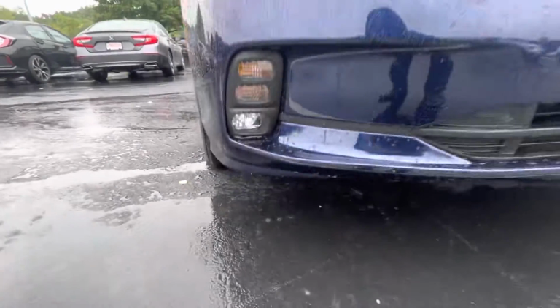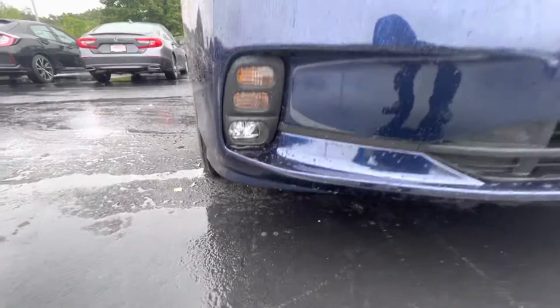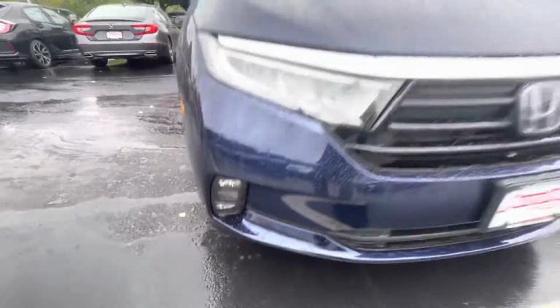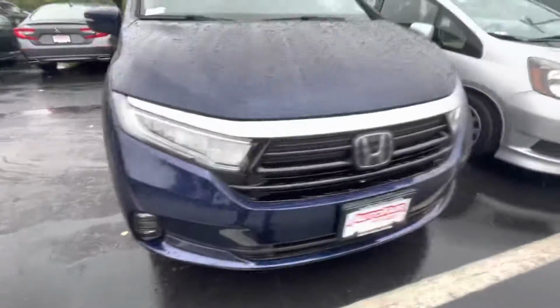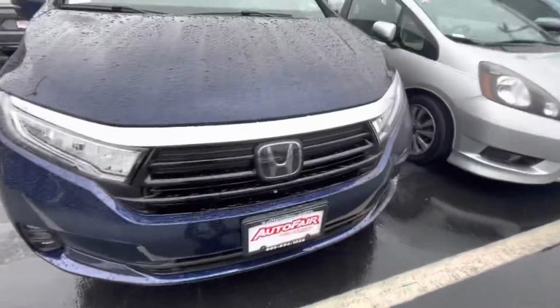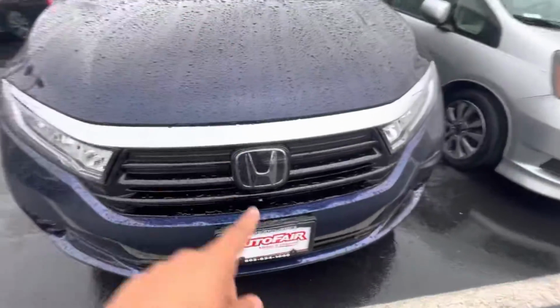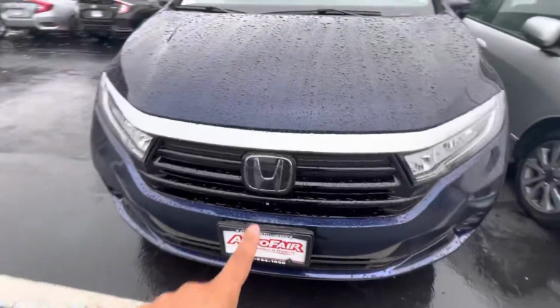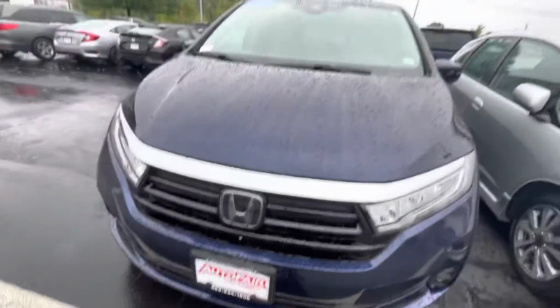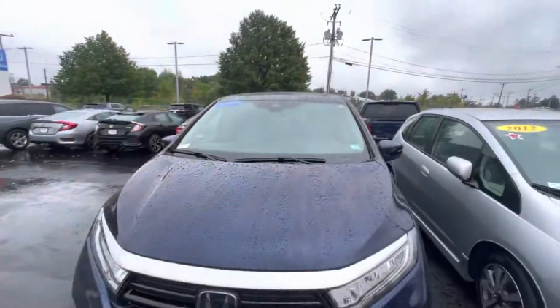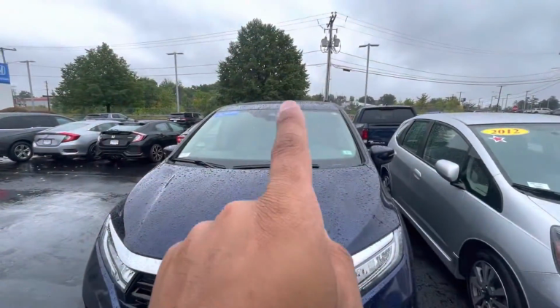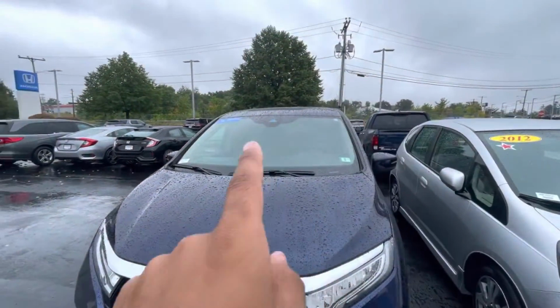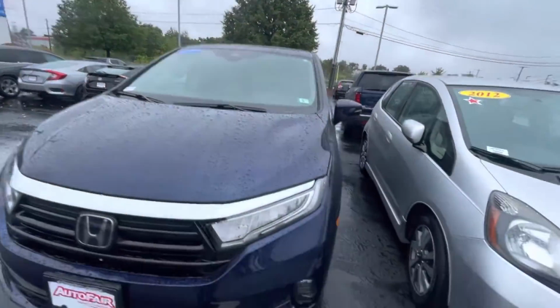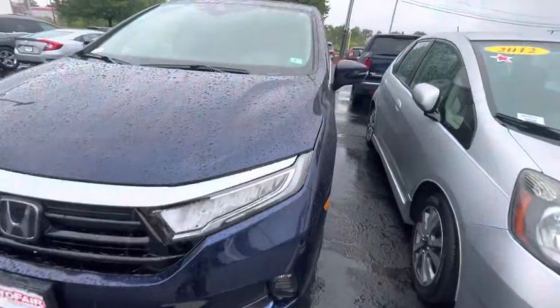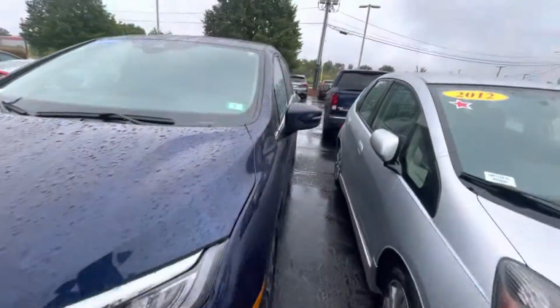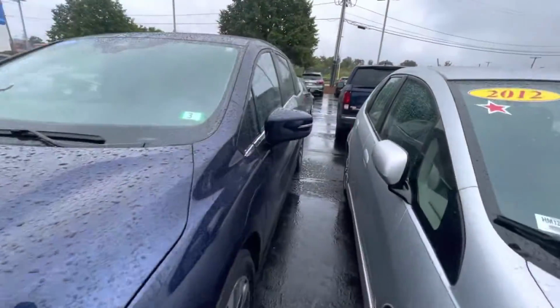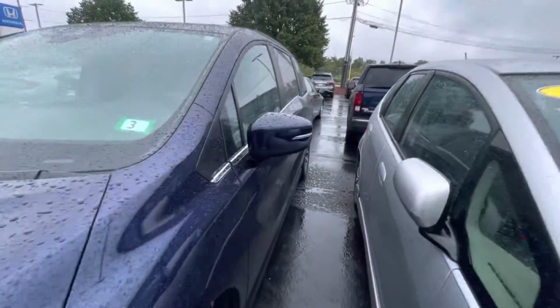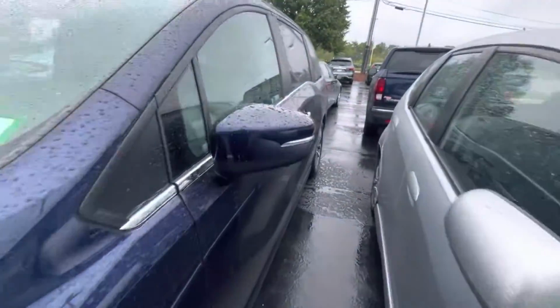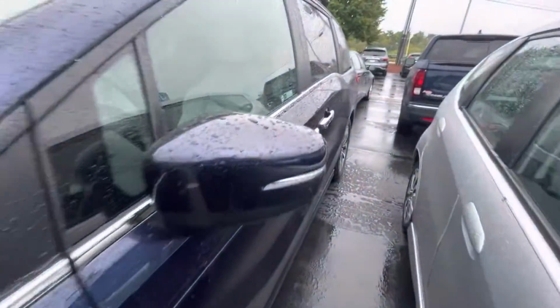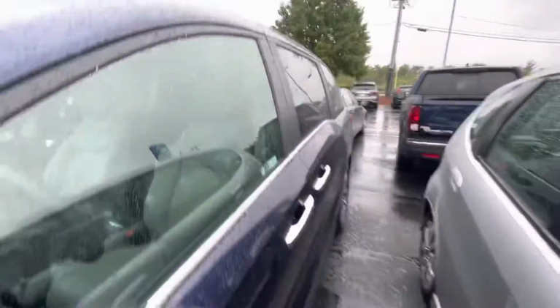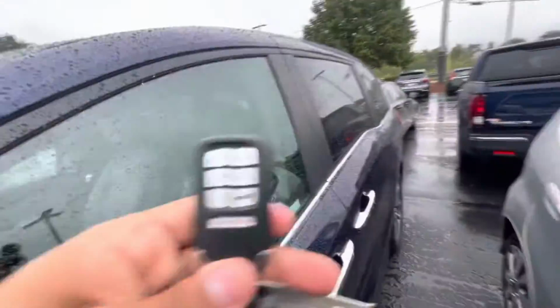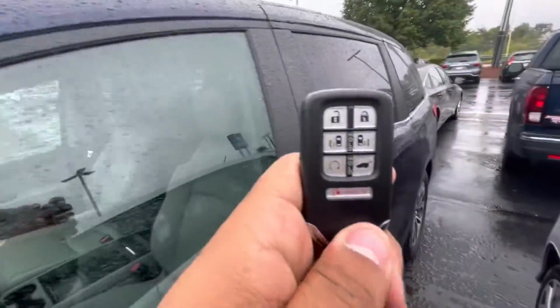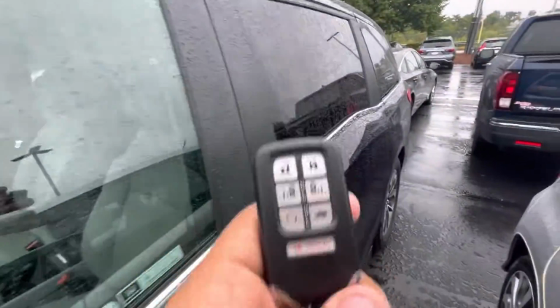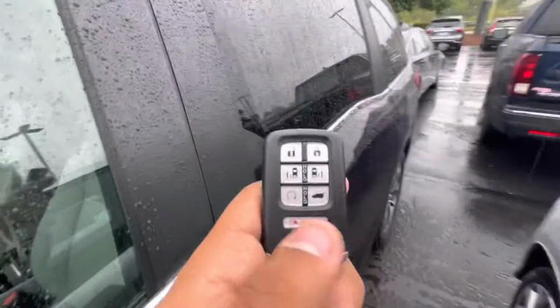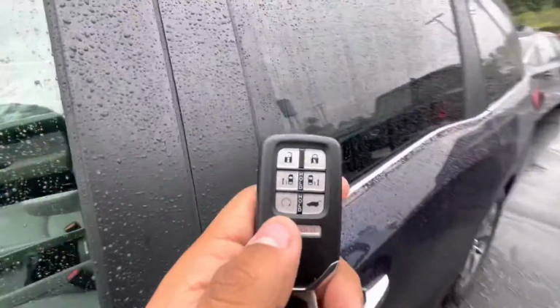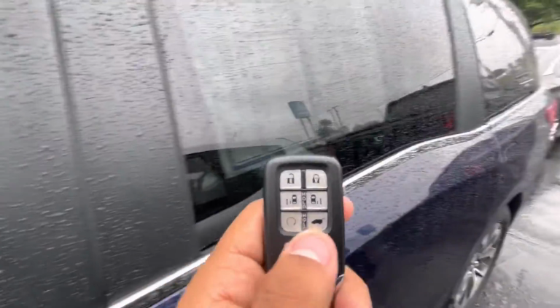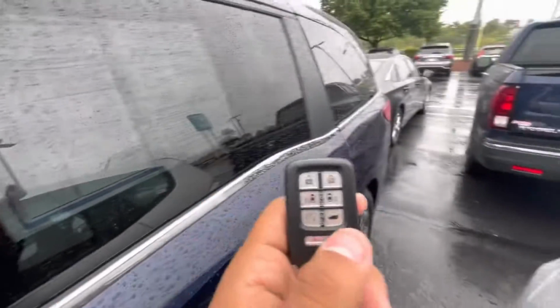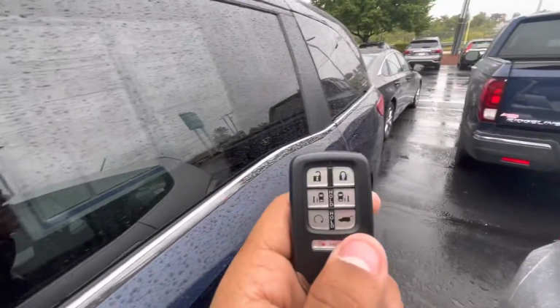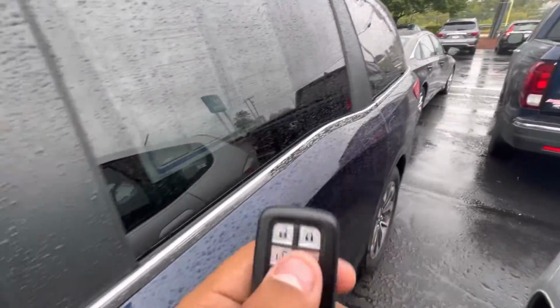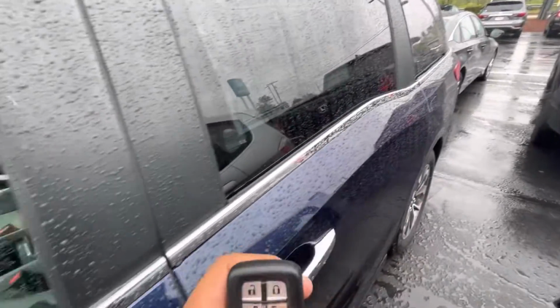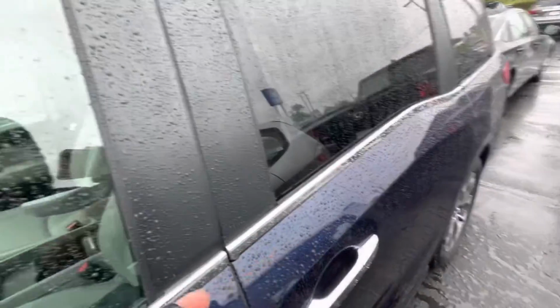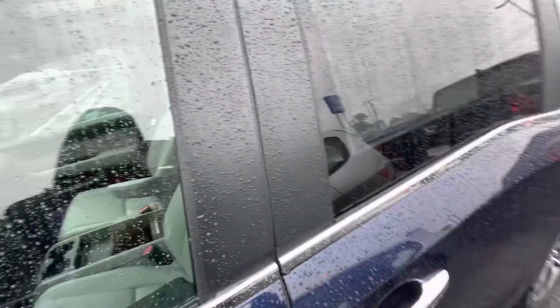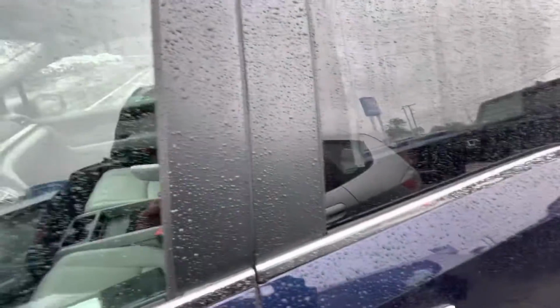Right over here, you got the fog lights. Walking around, you got the Honda Sensing right here and up there. You got the side markers over here. This is the view of the key fob — it does come with a remote start, you get the power tailgate, and you get the side opening doors.